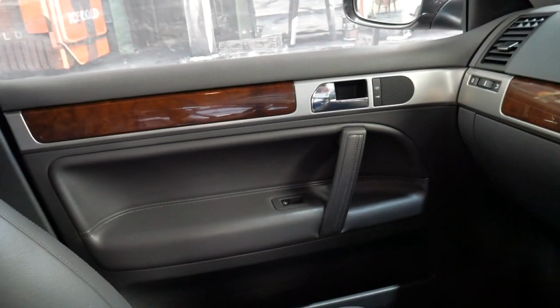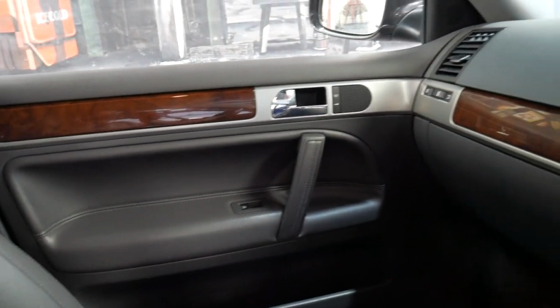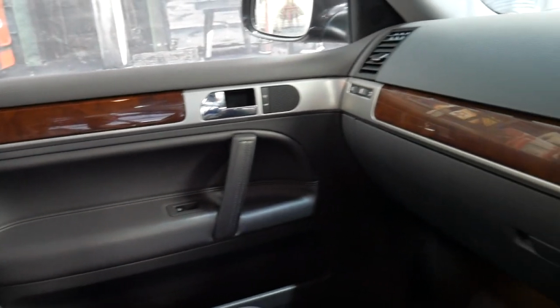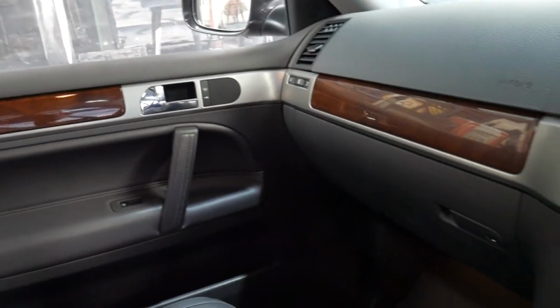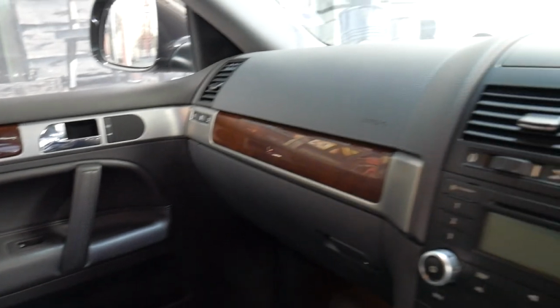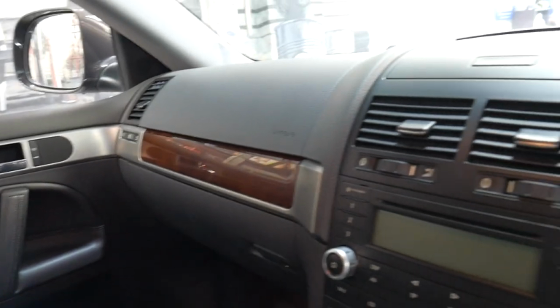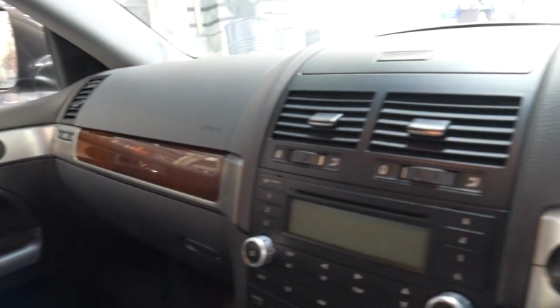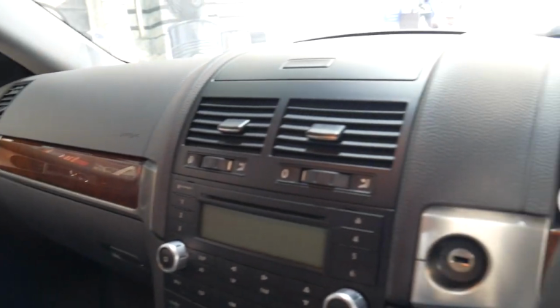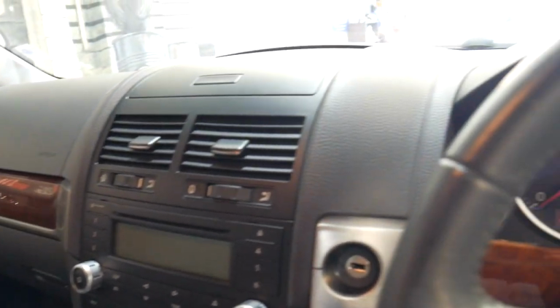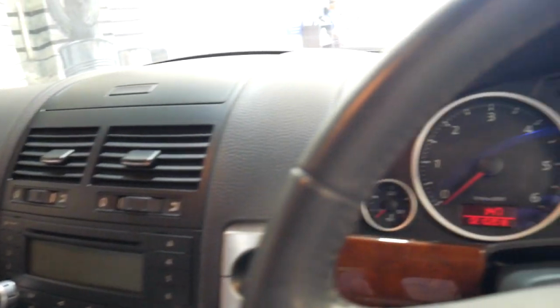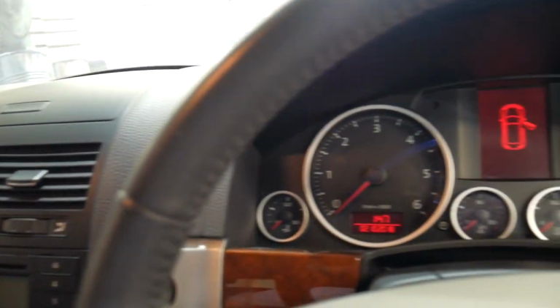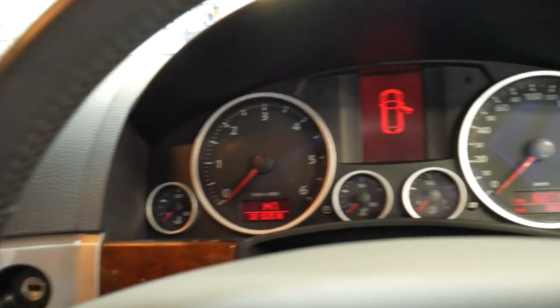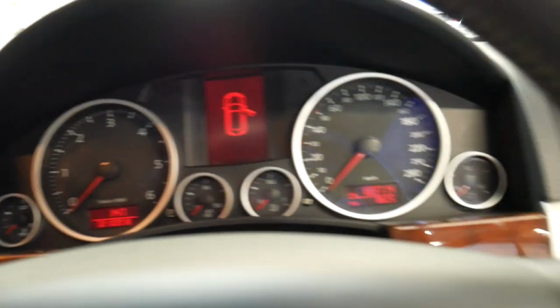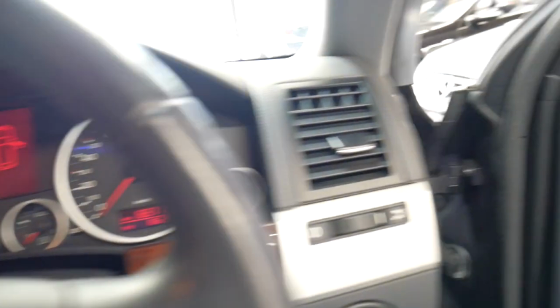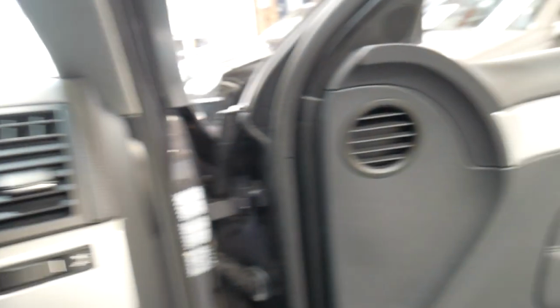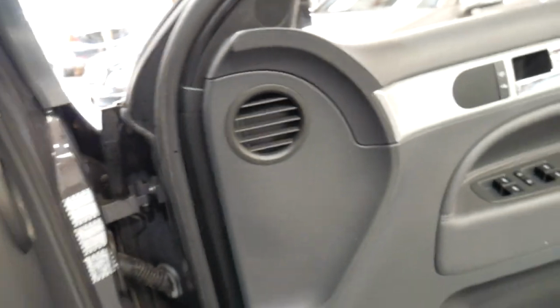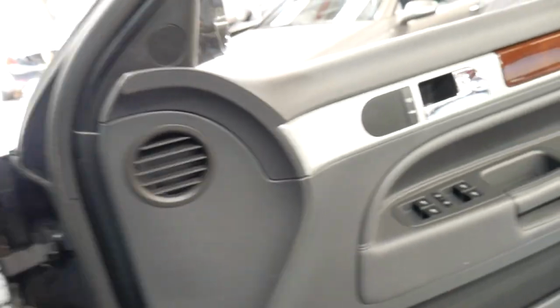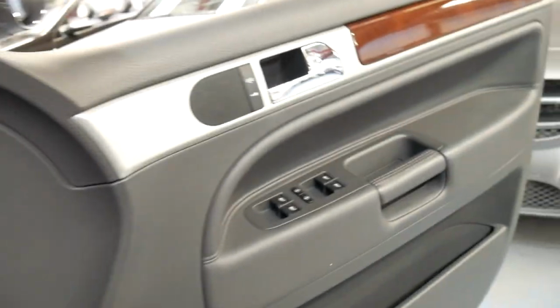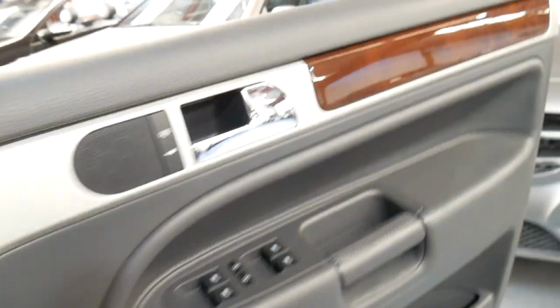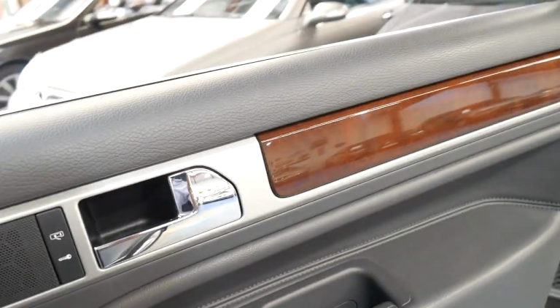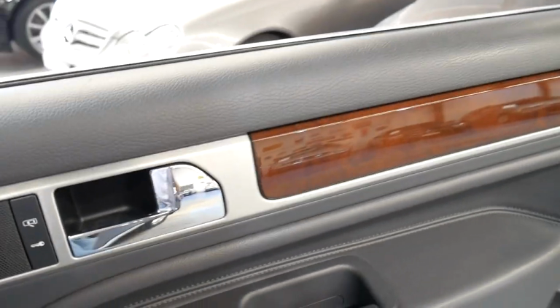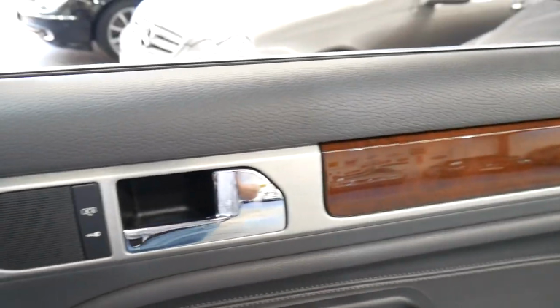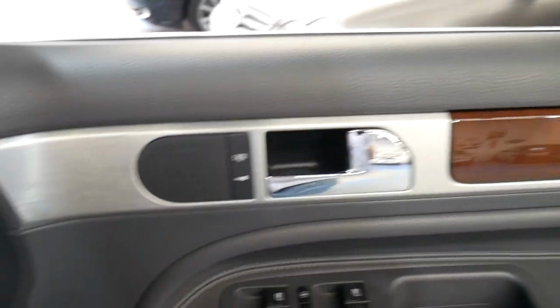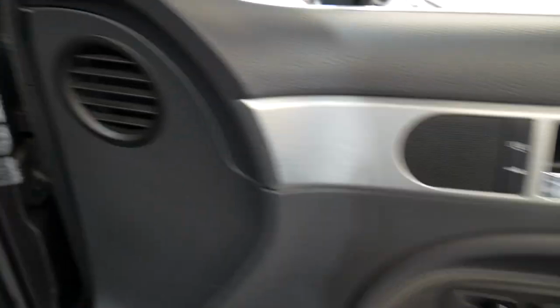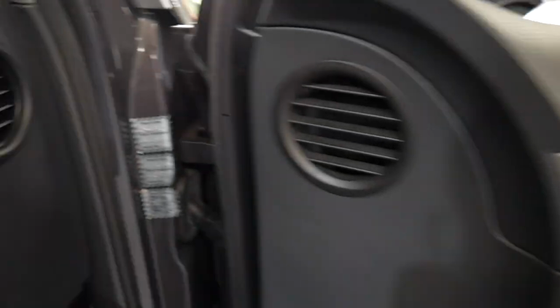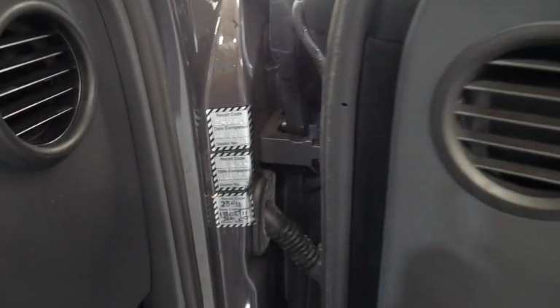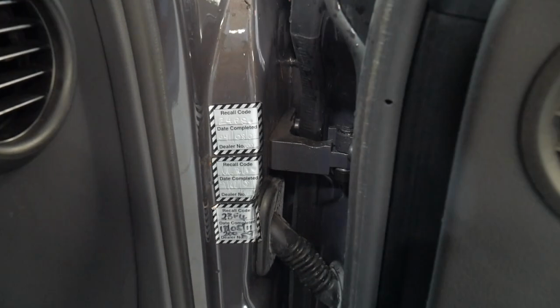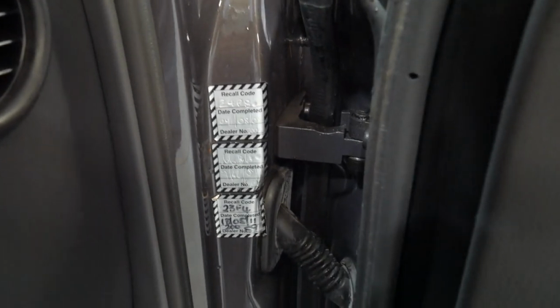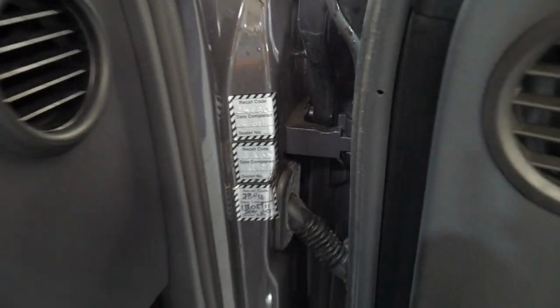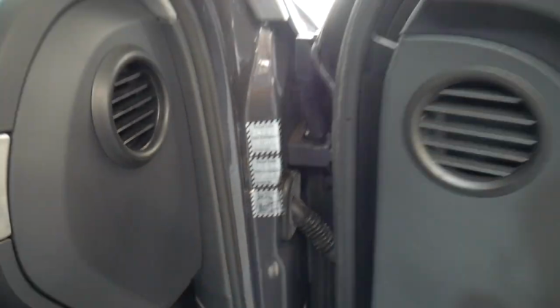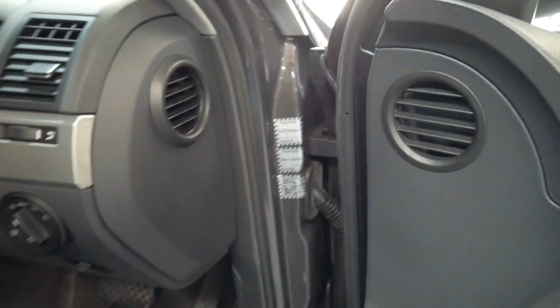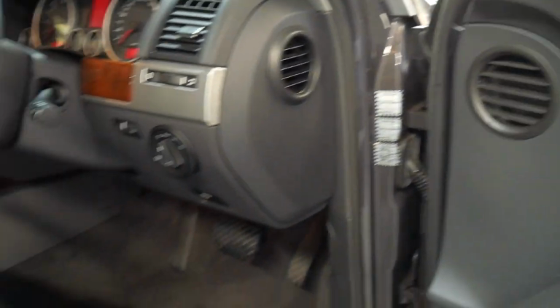Just about every single service done on this car has been done at a Volkswagen dealership — I think bar one, maybe two at the most. It's had a lot of recalls done; you can see there are three recalls there.